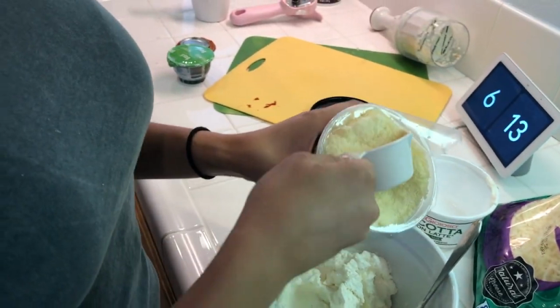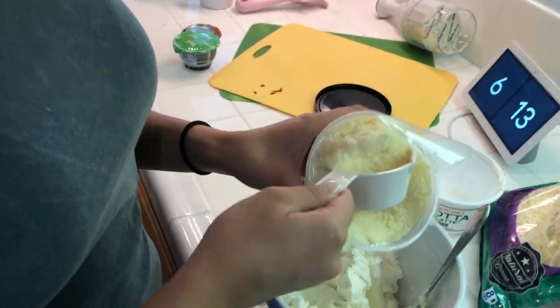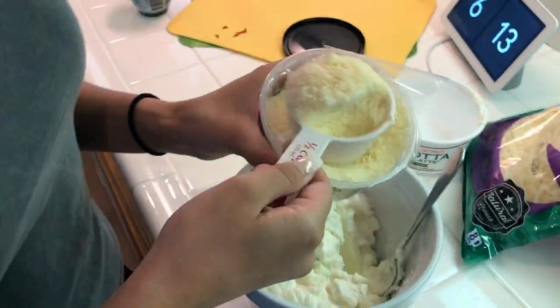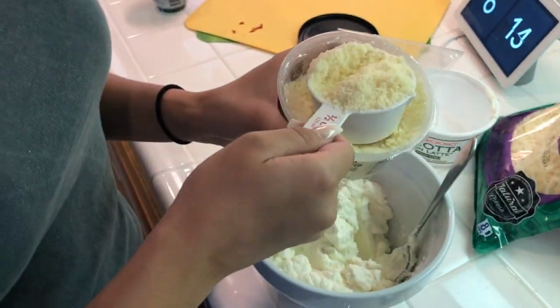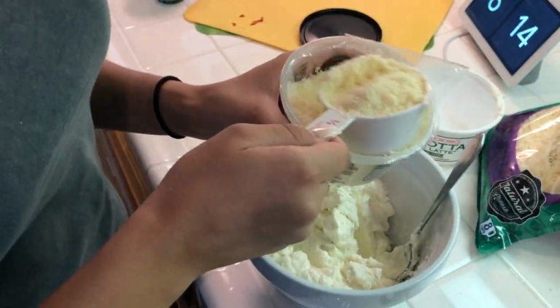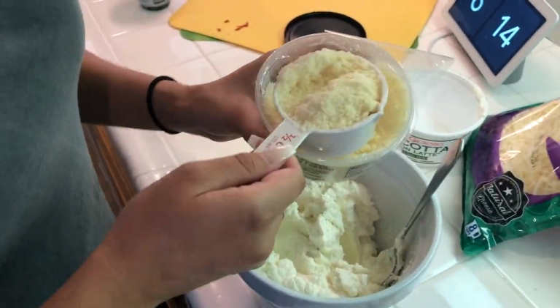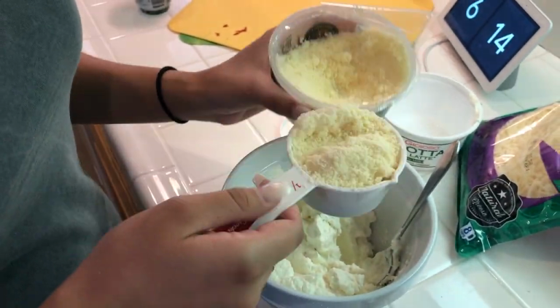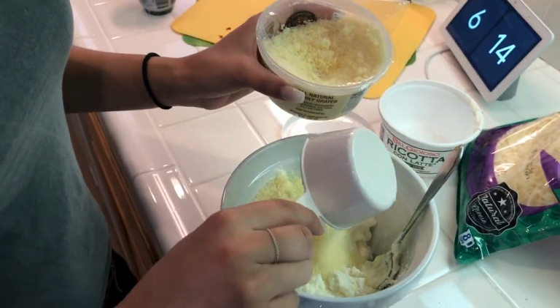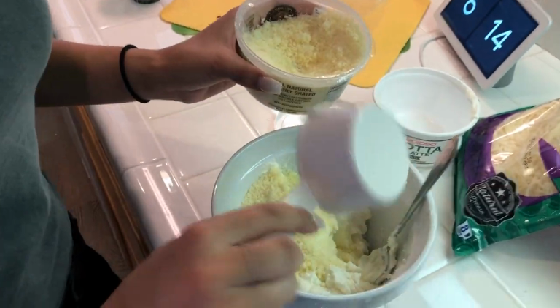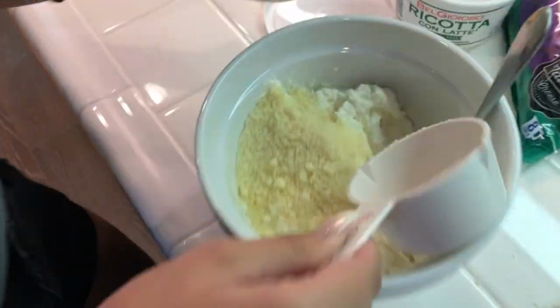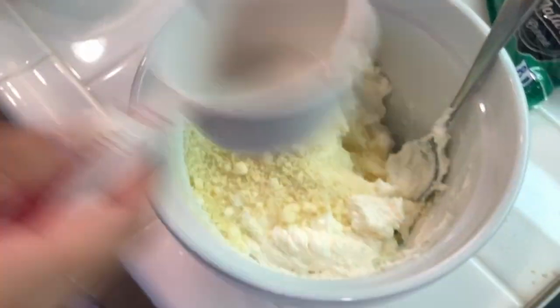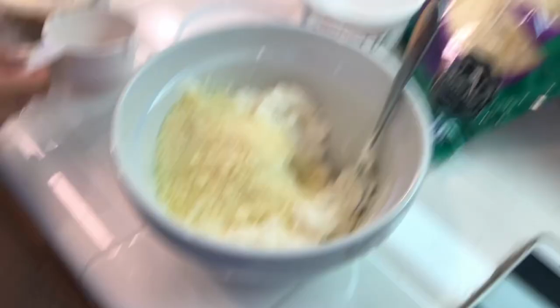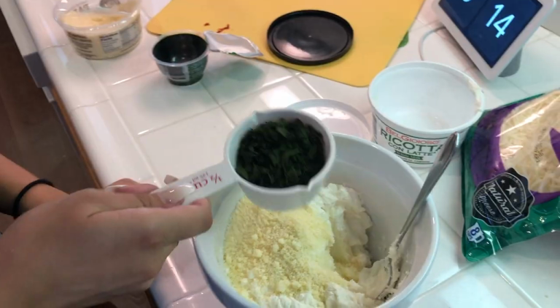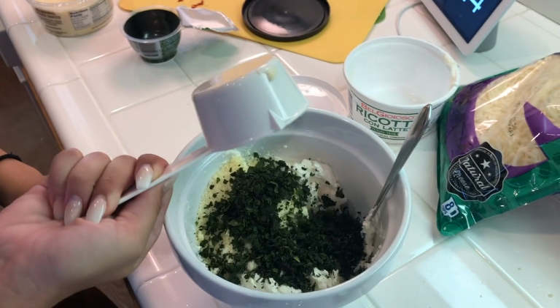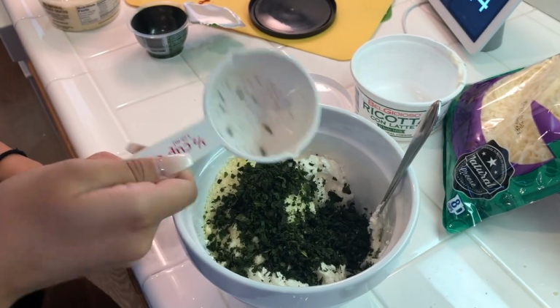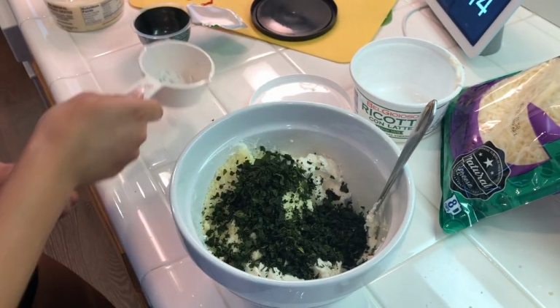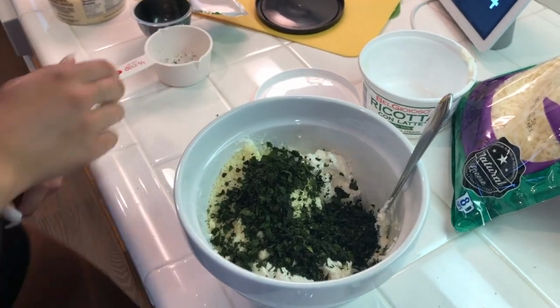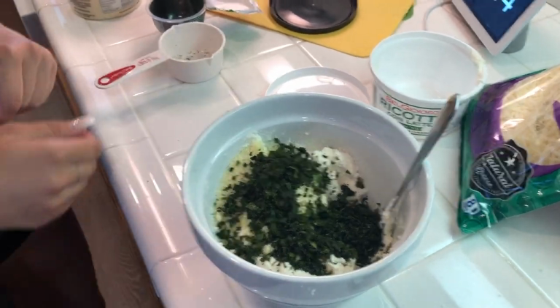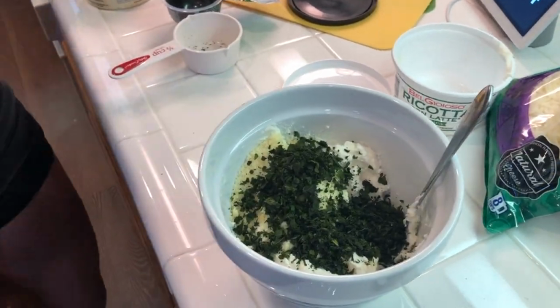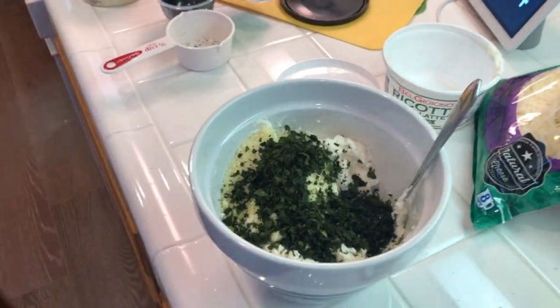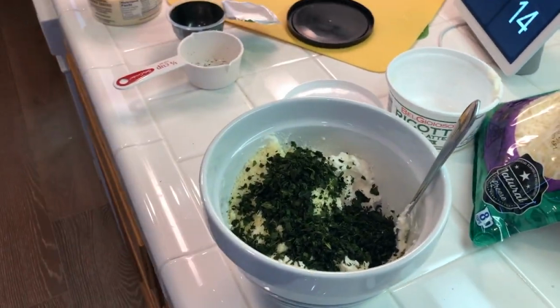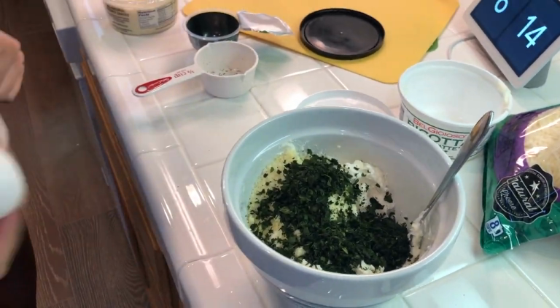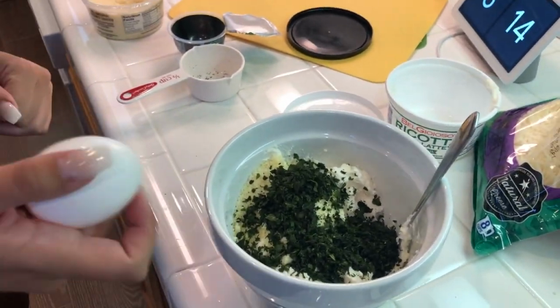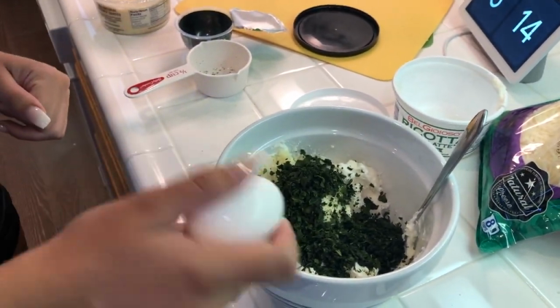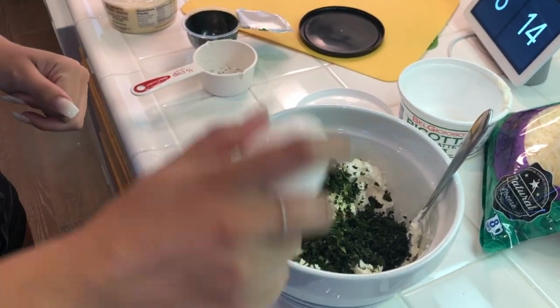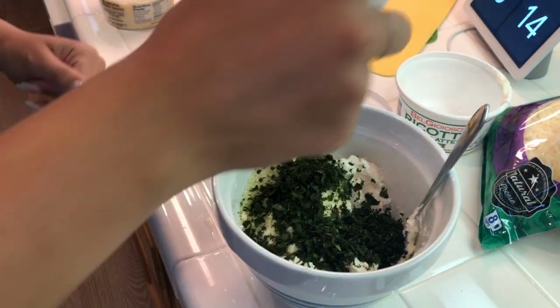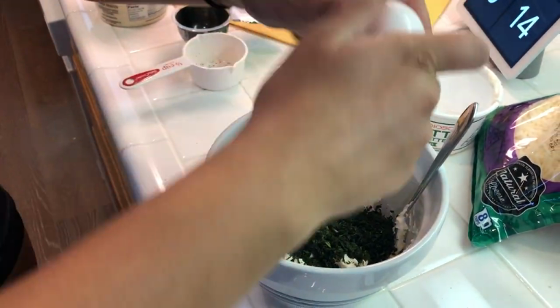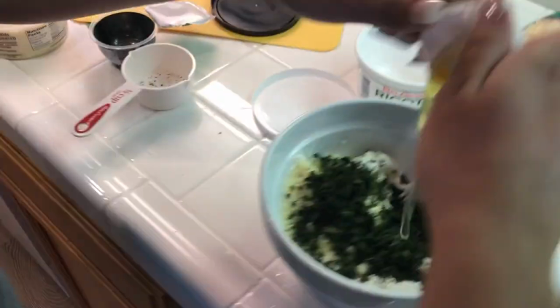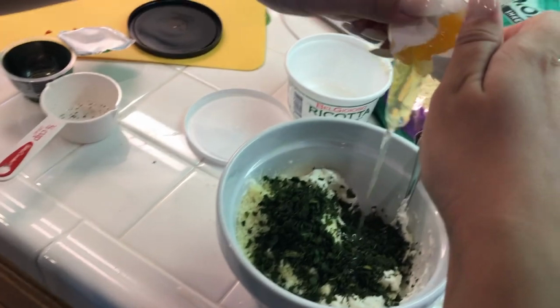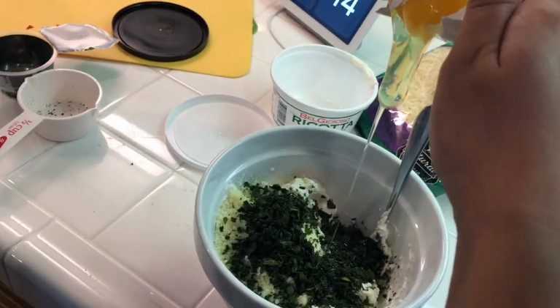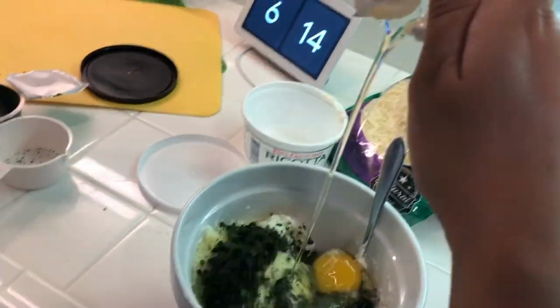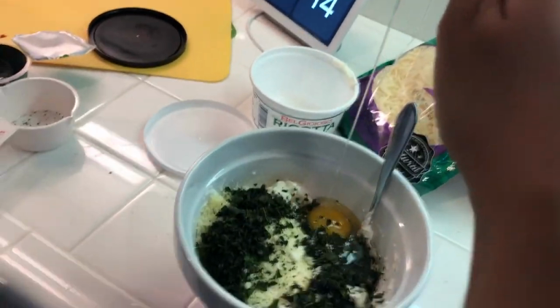Next, in a small bowl we combined ricotta cheese, basil, egg, and parmesan, and we stirred until it was smooth. This created a physical change, a homogeneous mixture, and a chemical reaction because the egg broke down bonds.